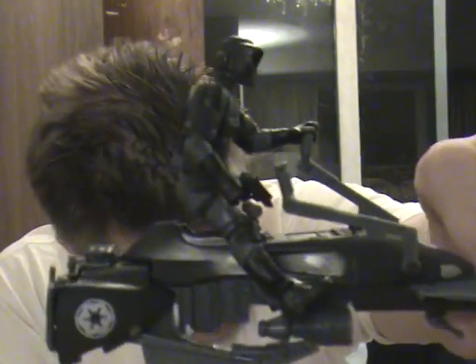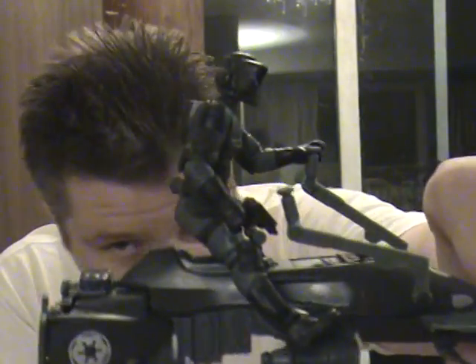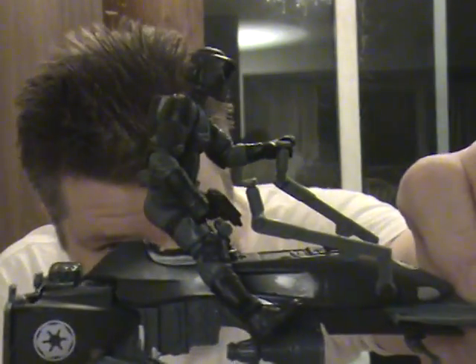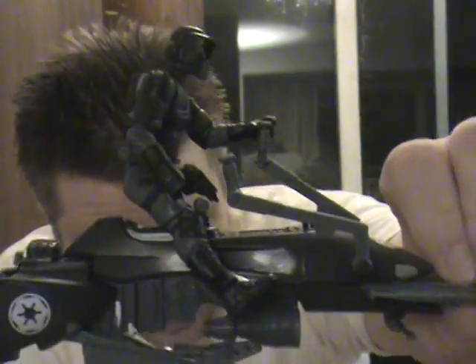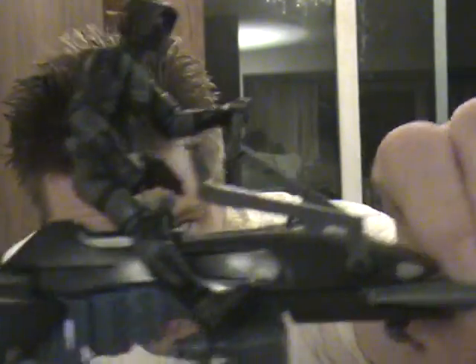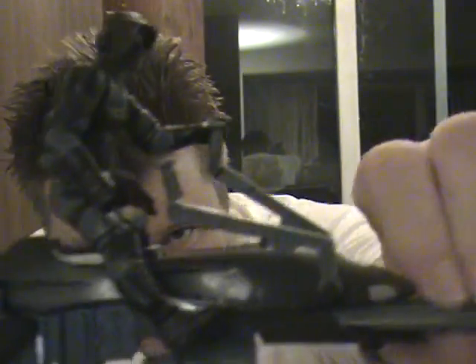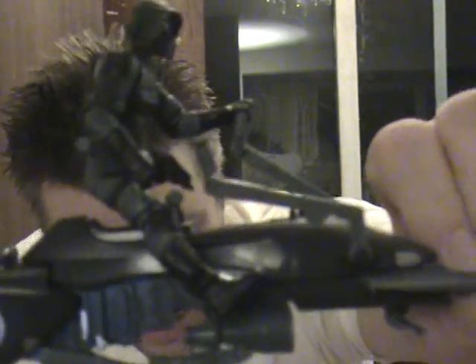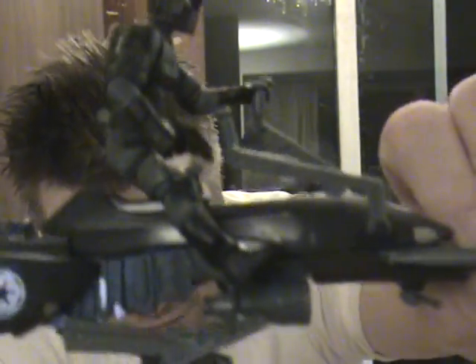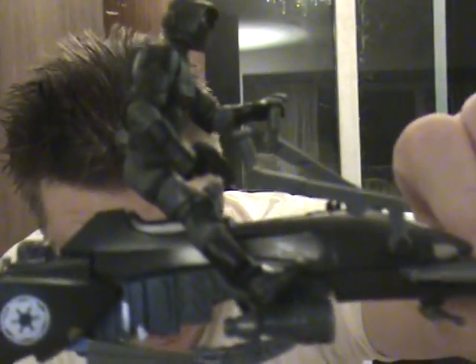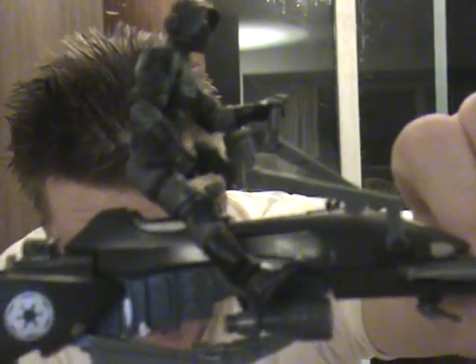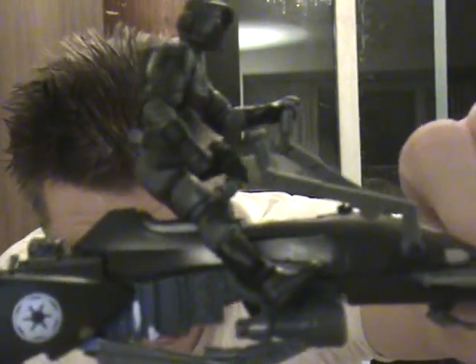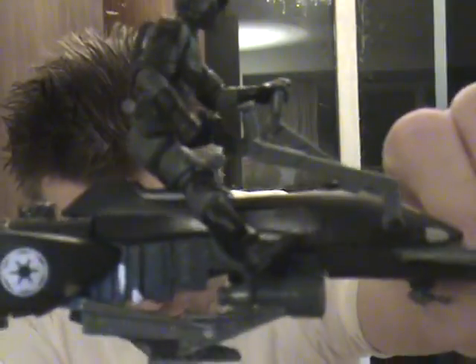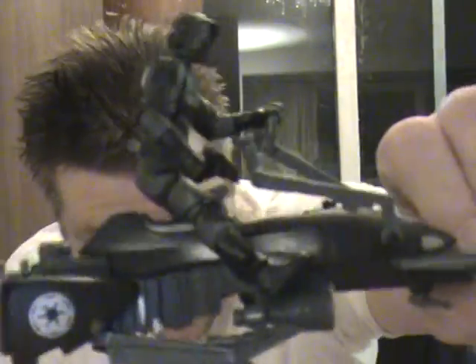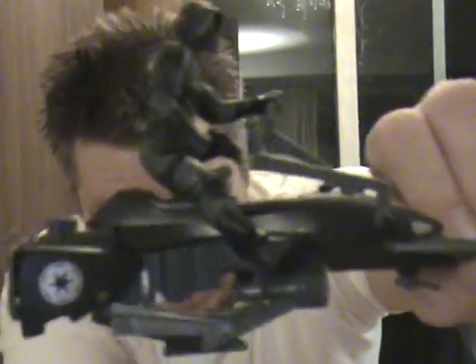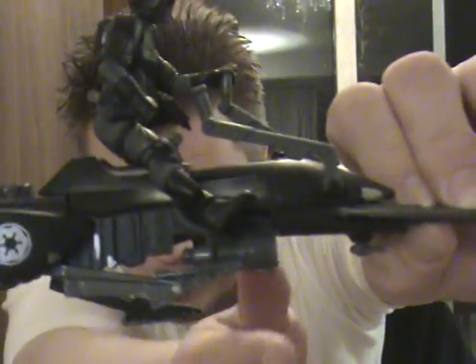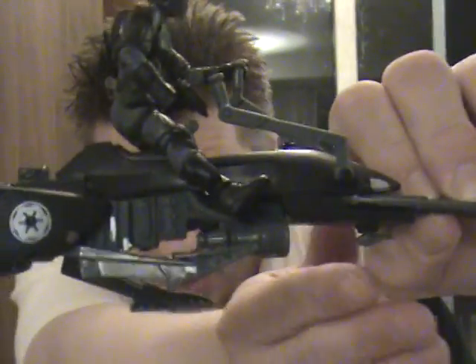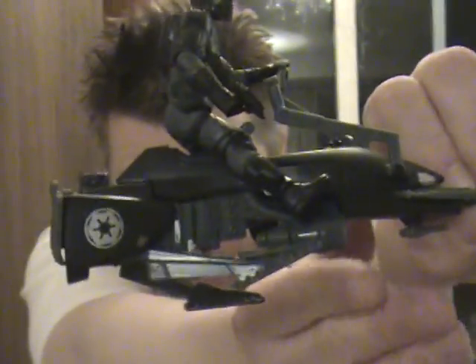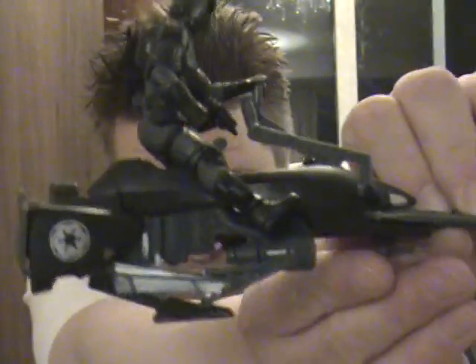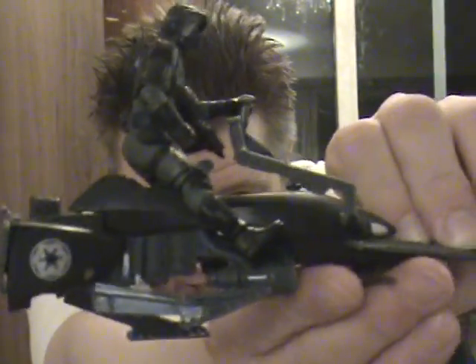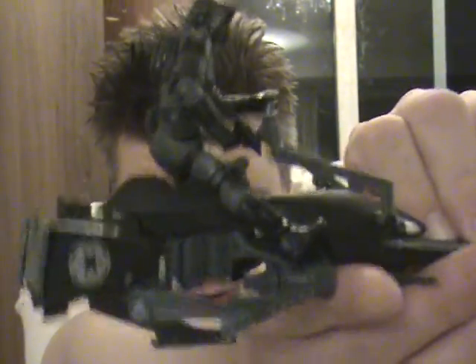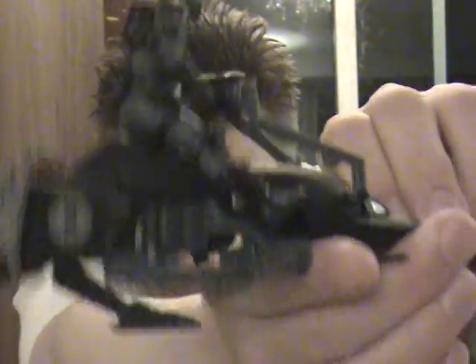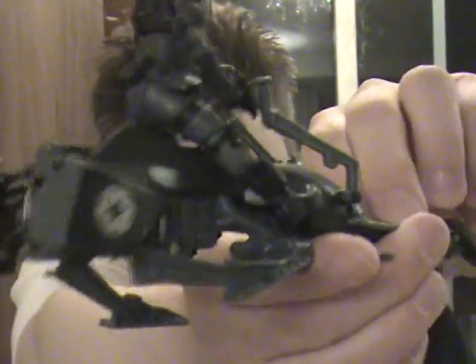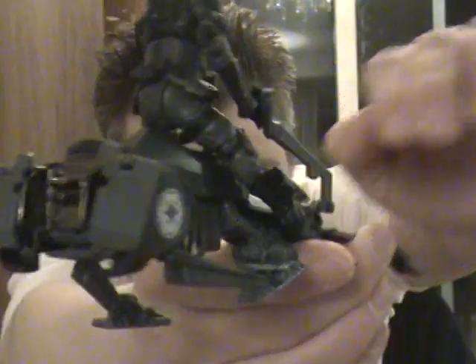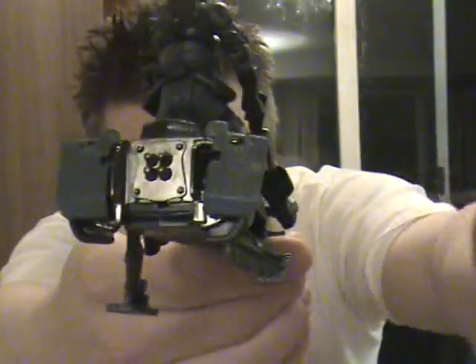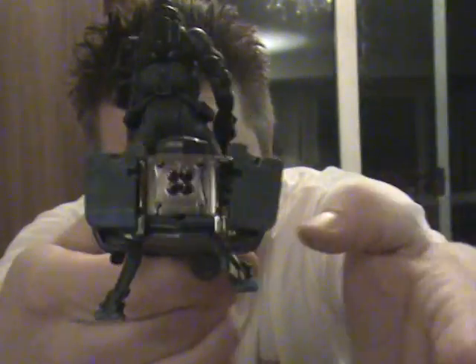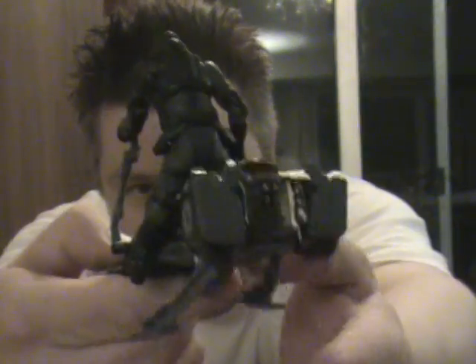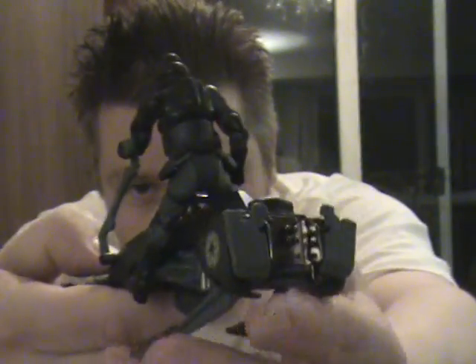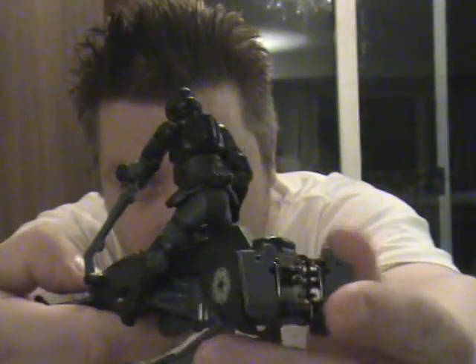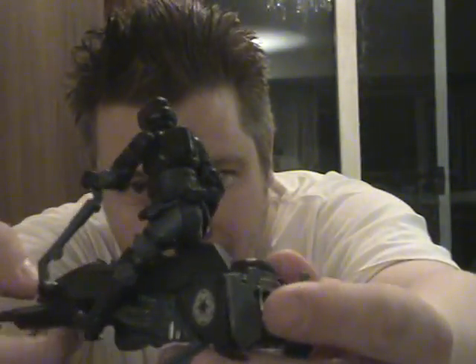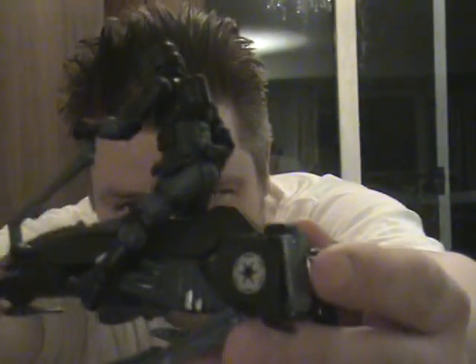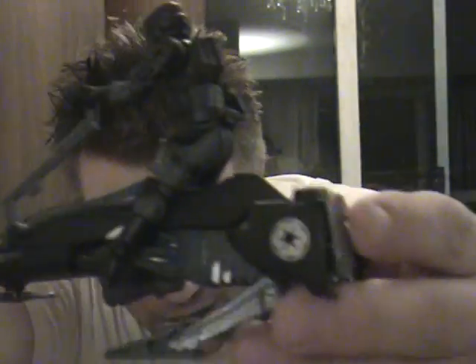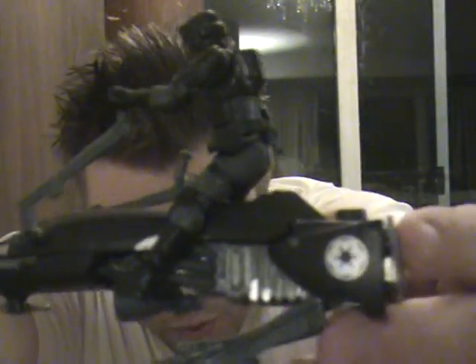I've got the Shadow Scout. He is from the Expanded Universe, and I am familiar with a lot of the Expanded Universe, but I'm not sure what he's from. If you know, please tell me. It's probably a comic series or Dark Empire. He's from something — I don't know what.